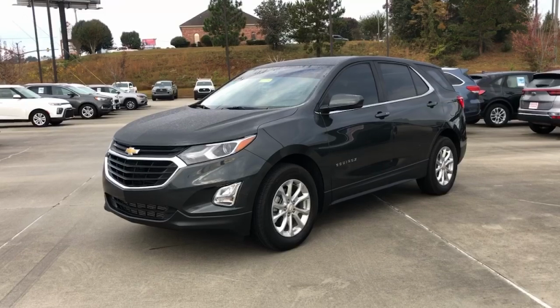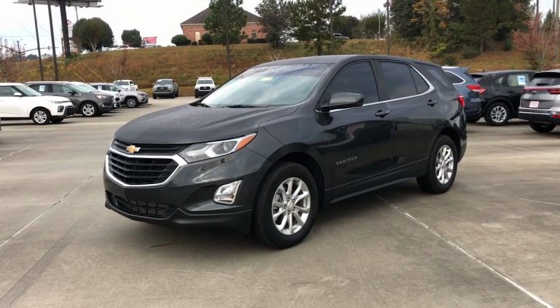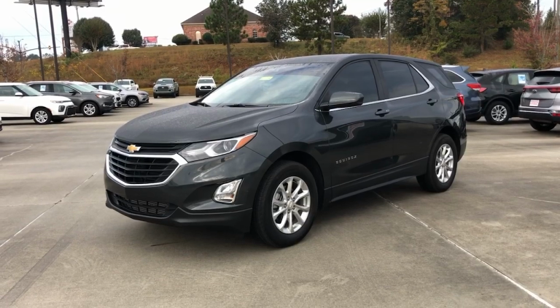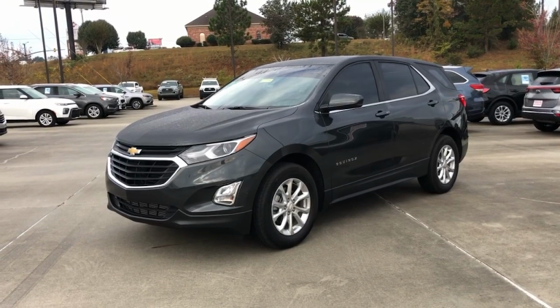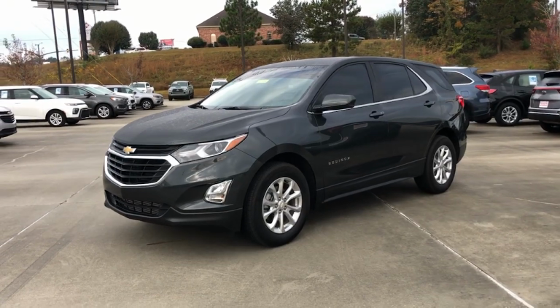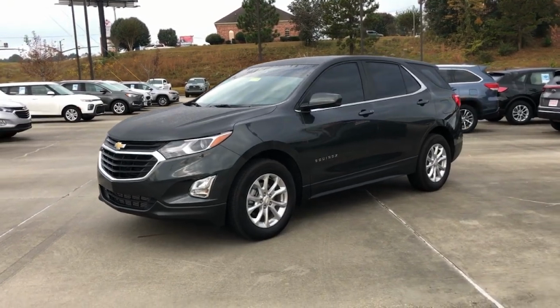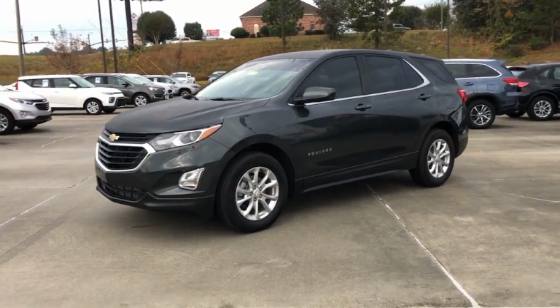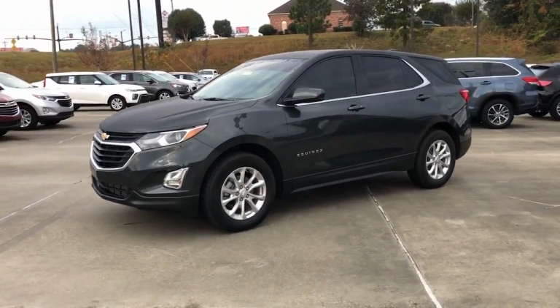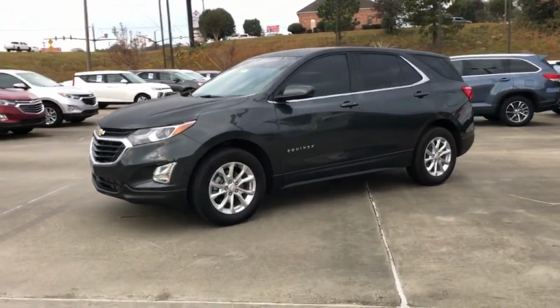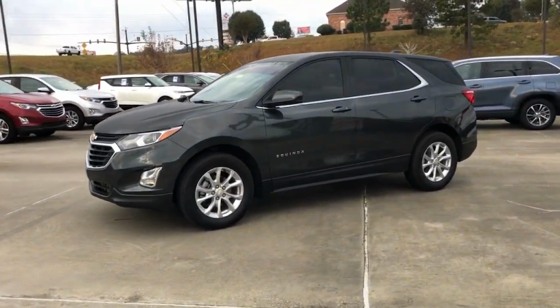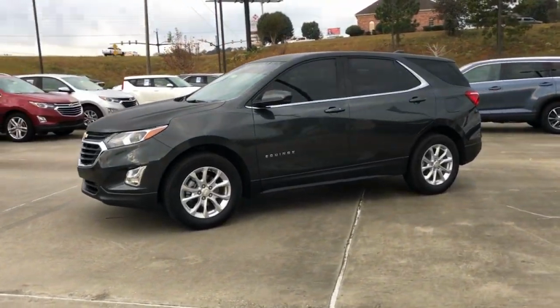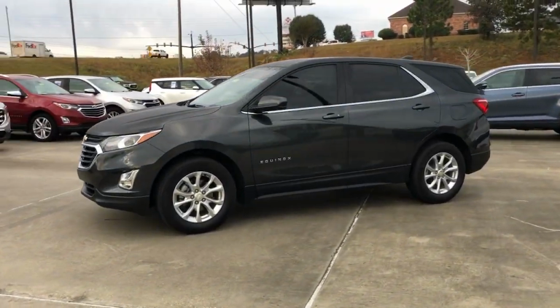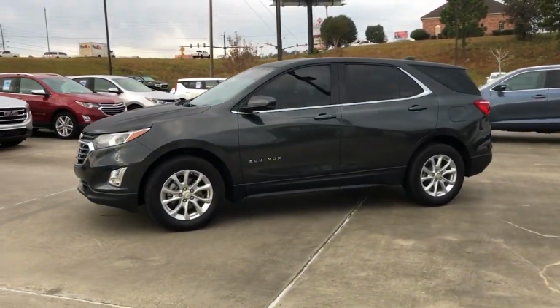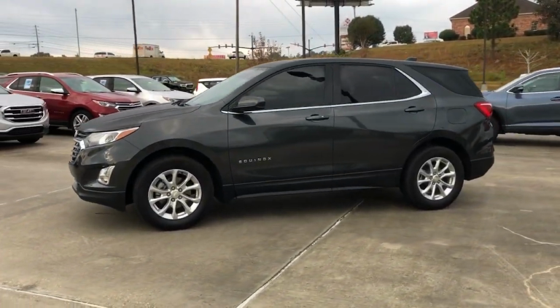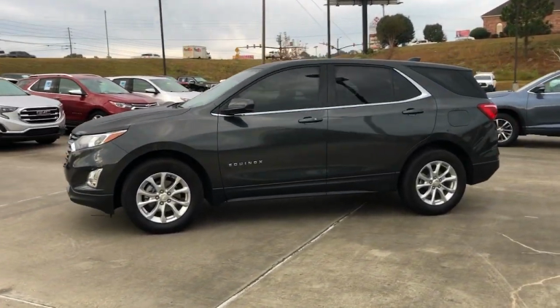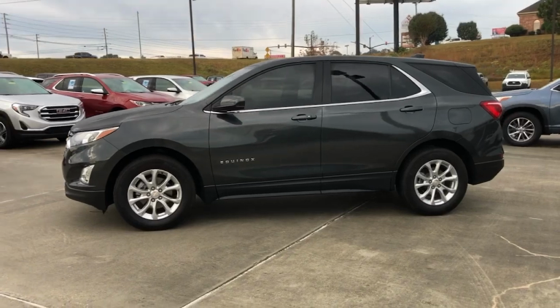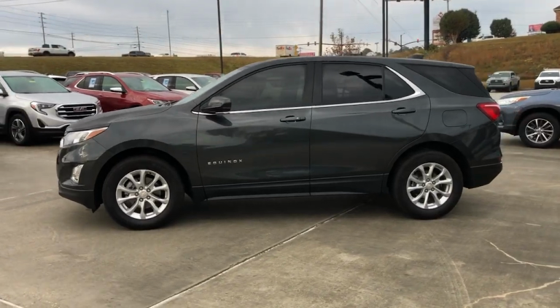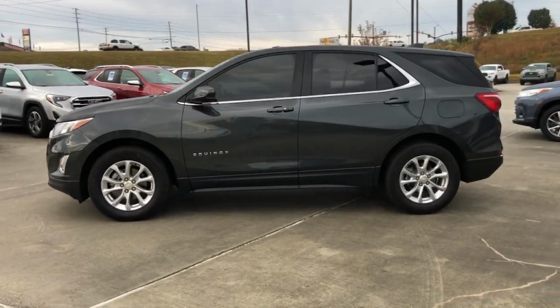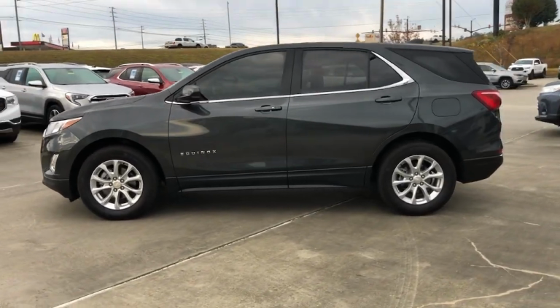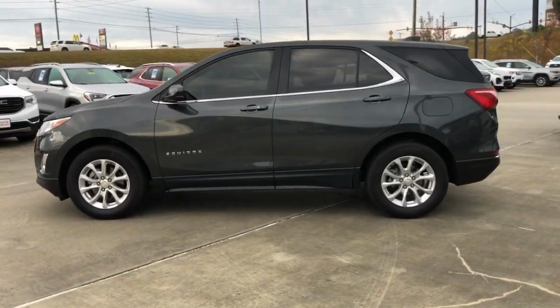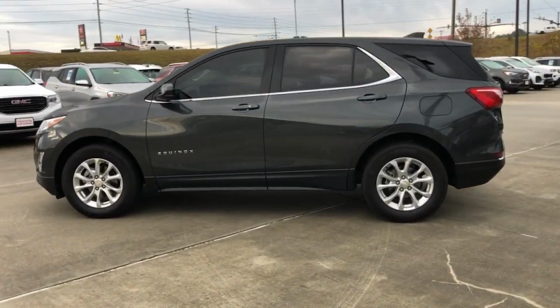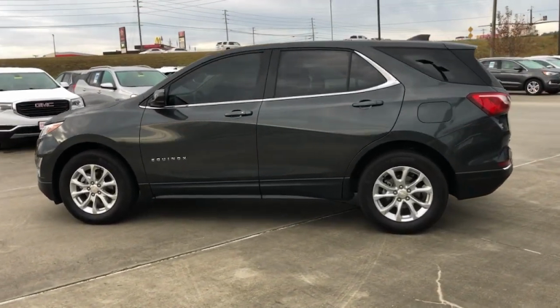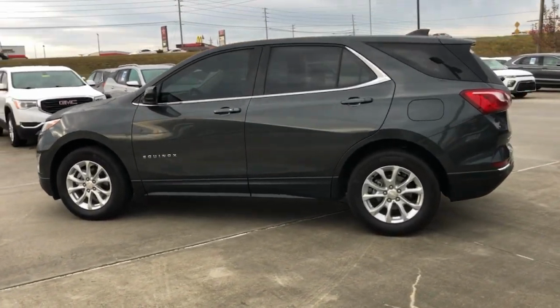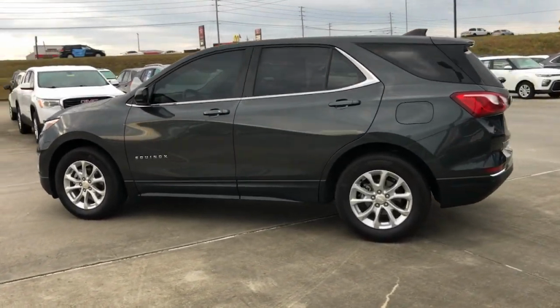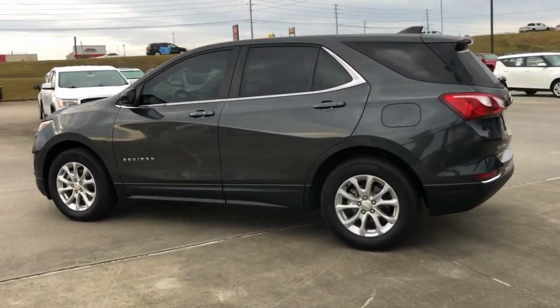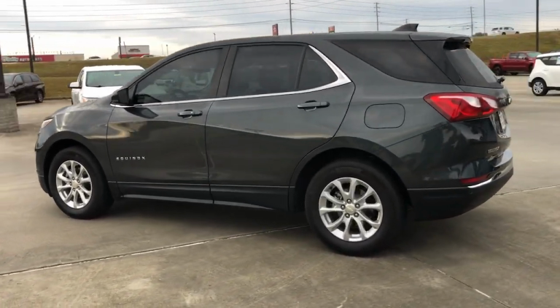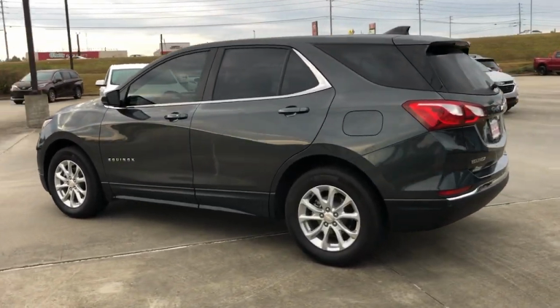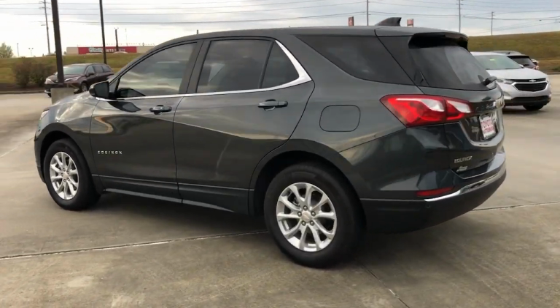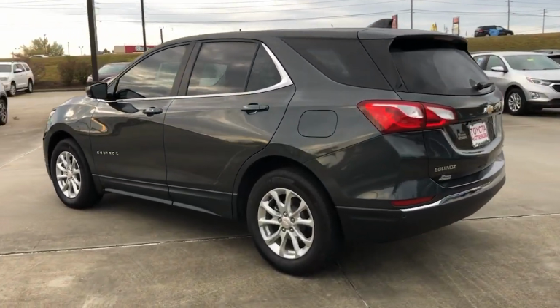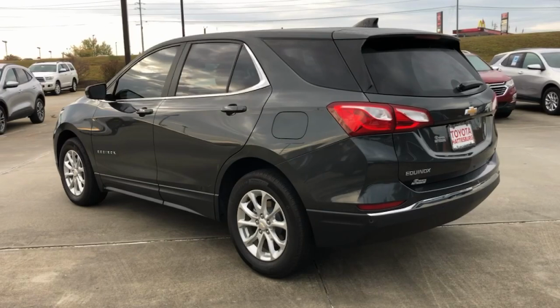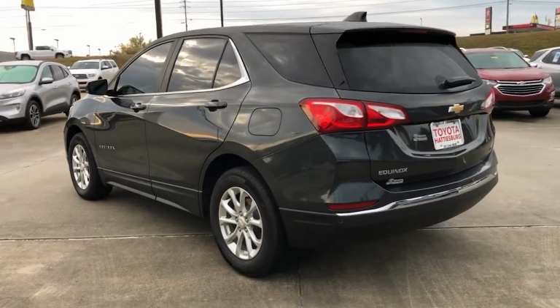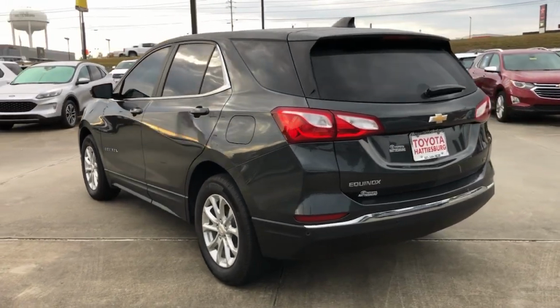You'll have love at first sight with the 2021 Chevrolet Equinox. With less than 25,000 miles on the odometer, this vehicle provides excellent value.